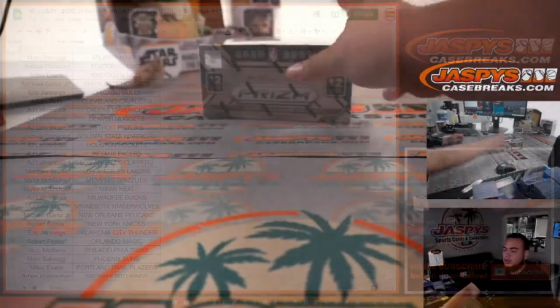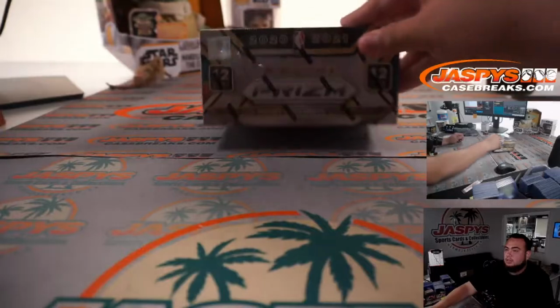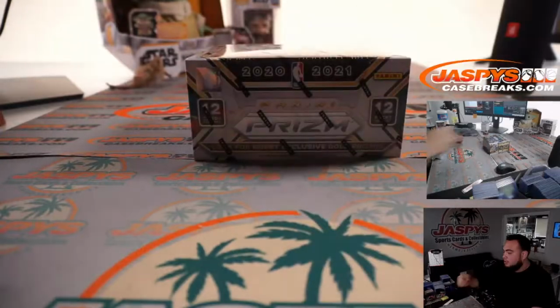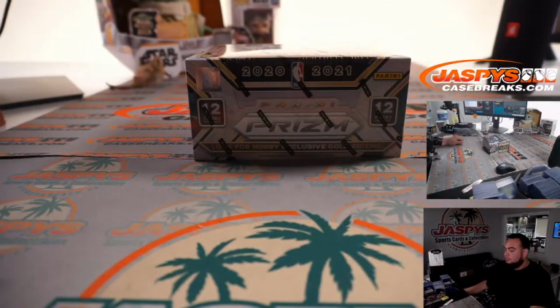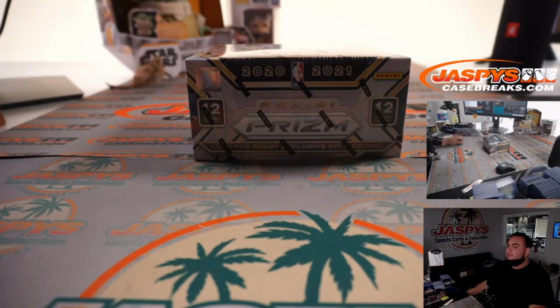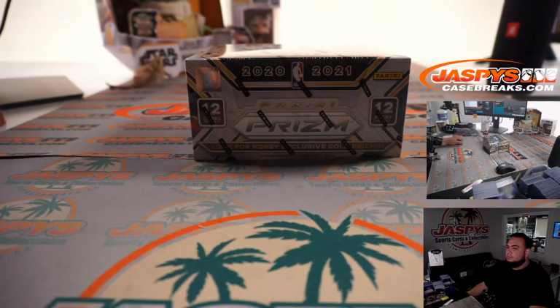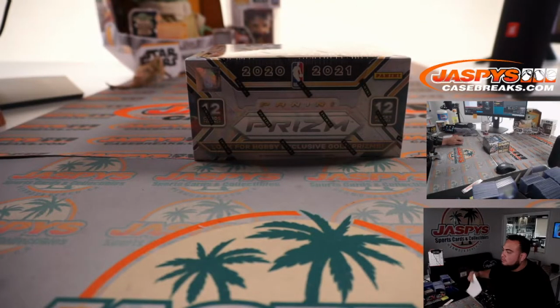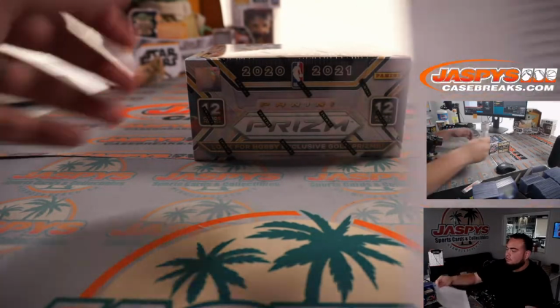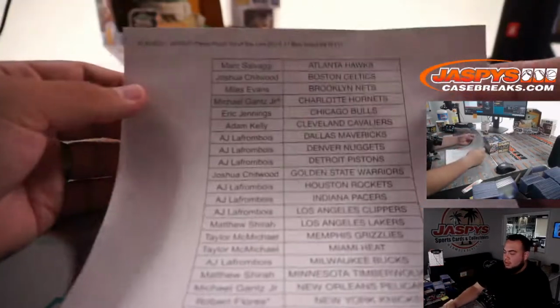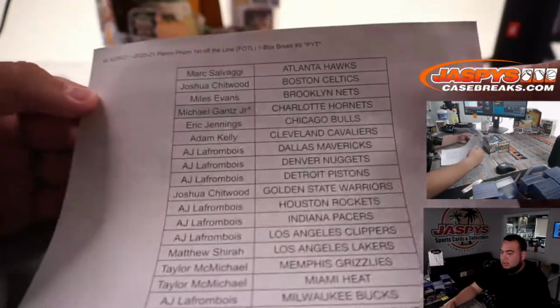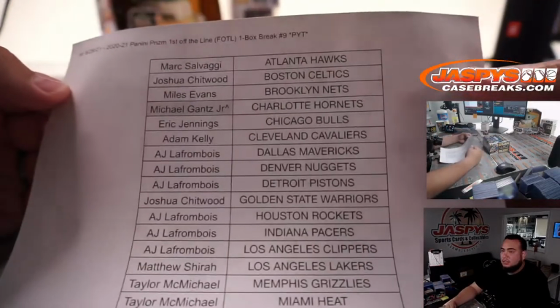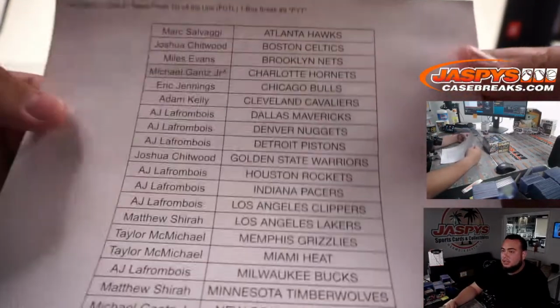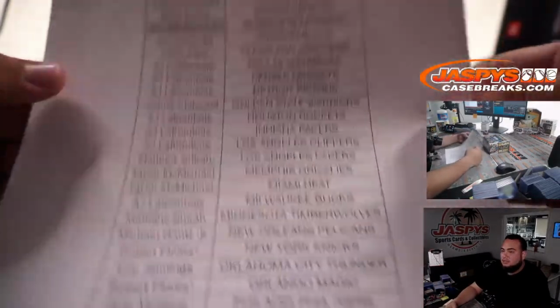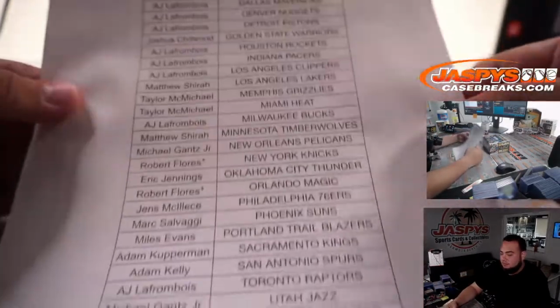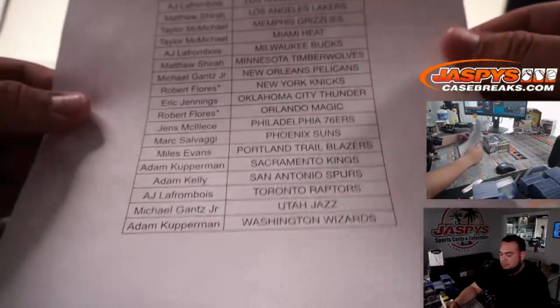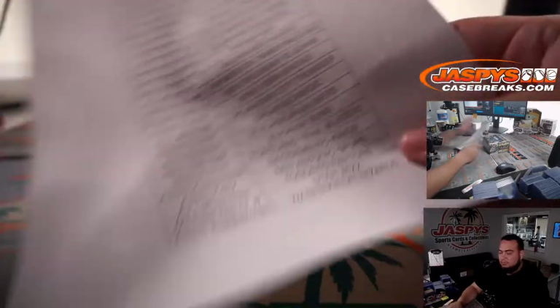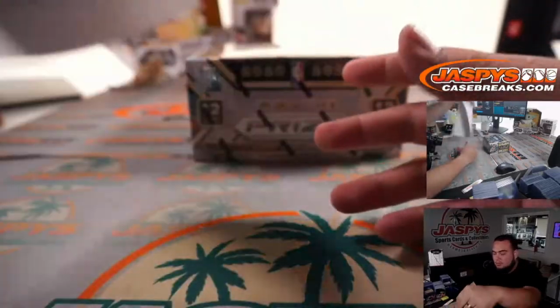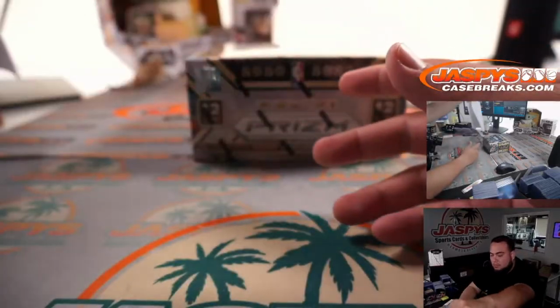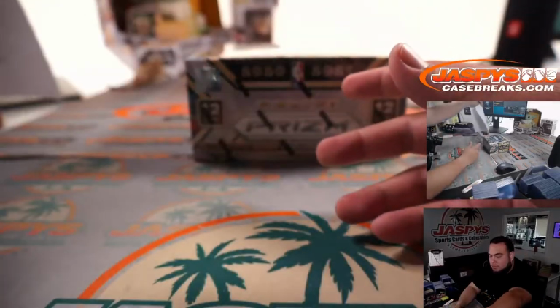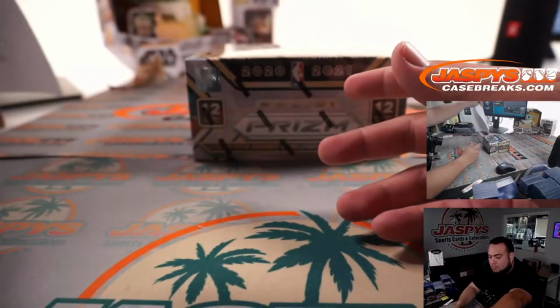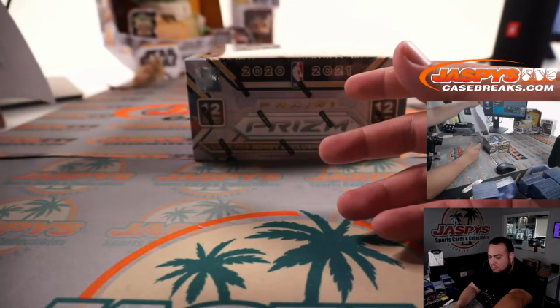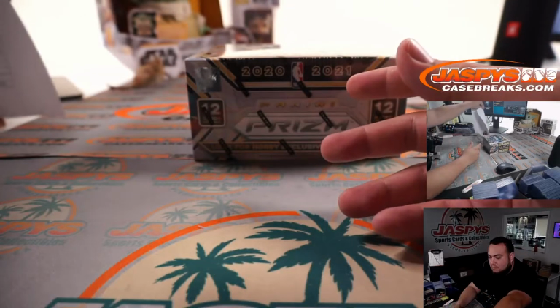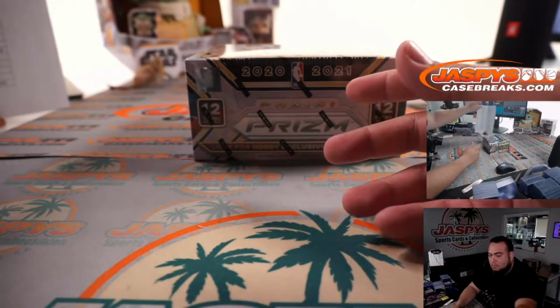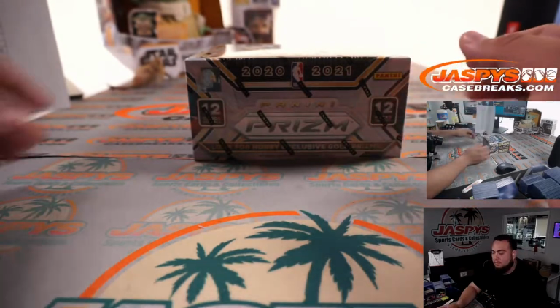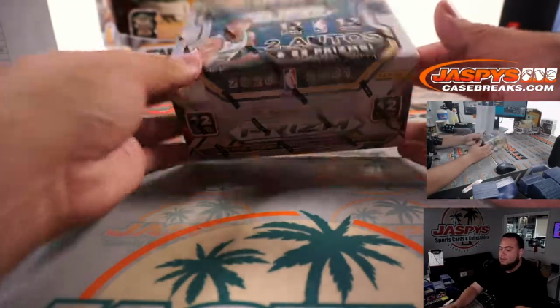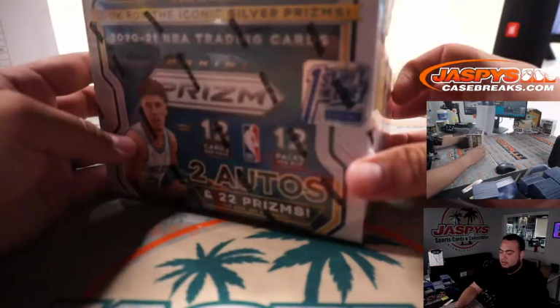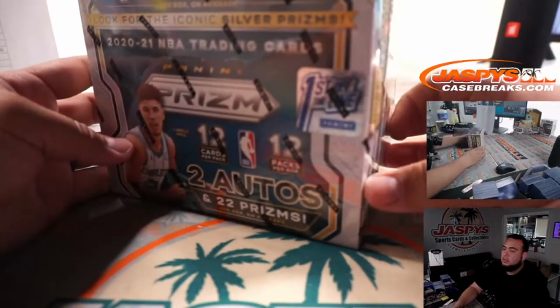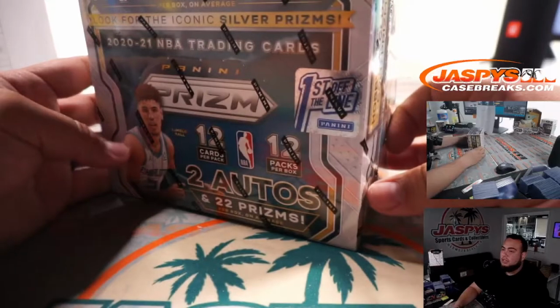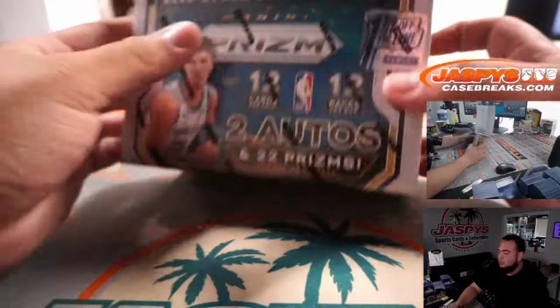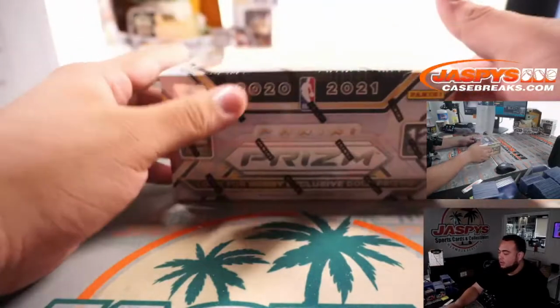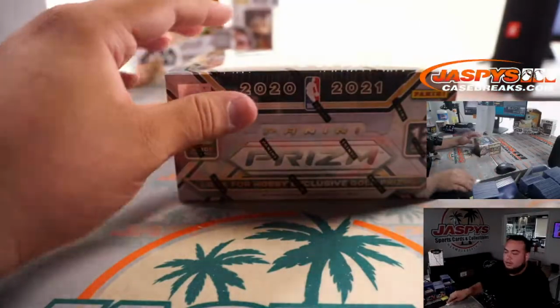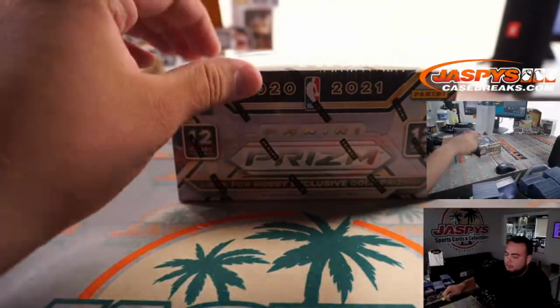Alright guys, so here you go — here's the list again. And then First Off the Line sticker right there. Good luck everybody.